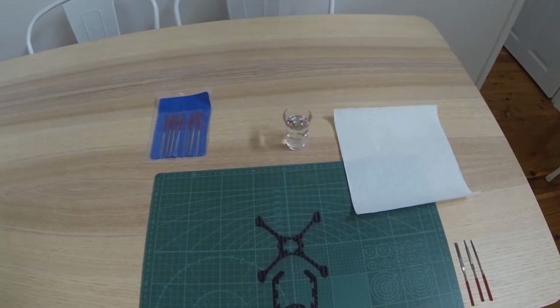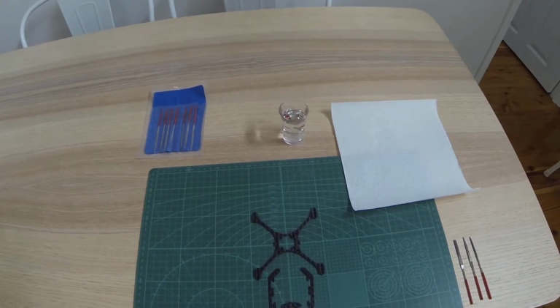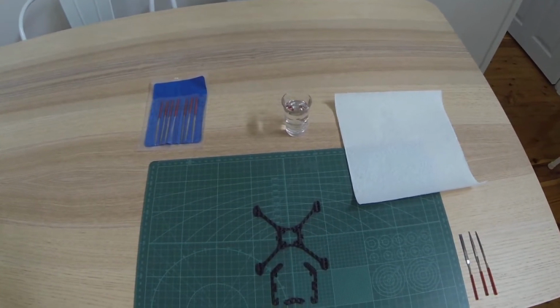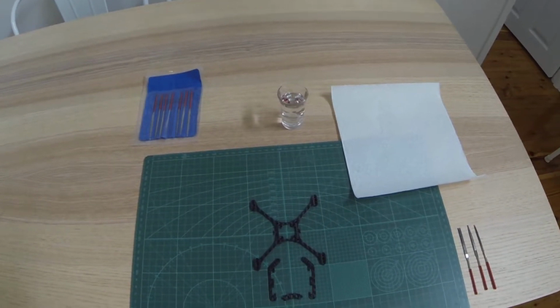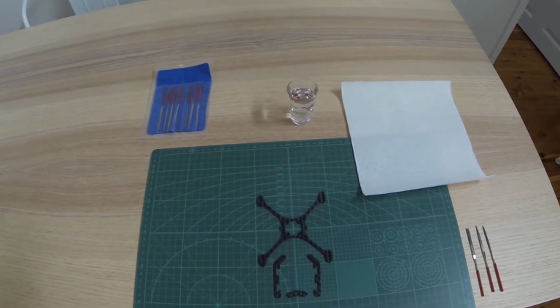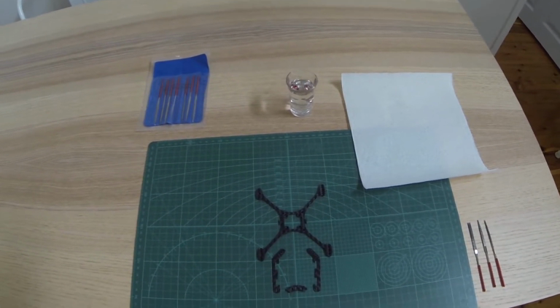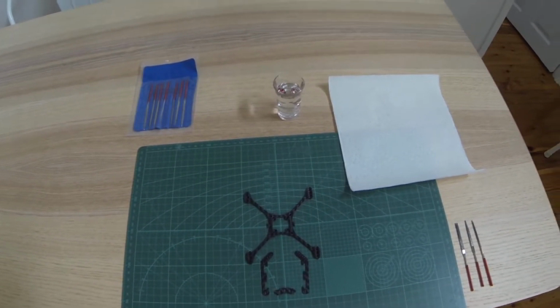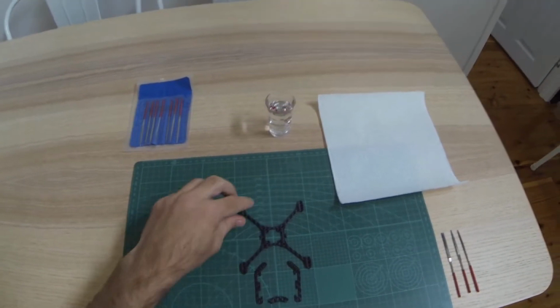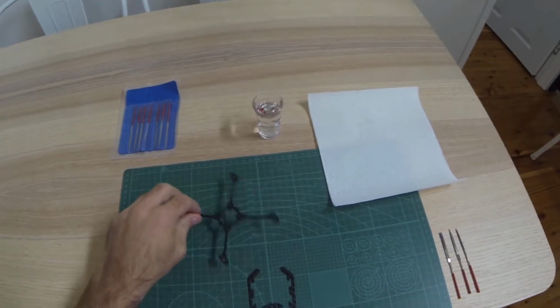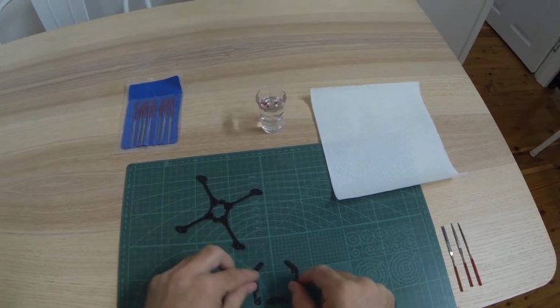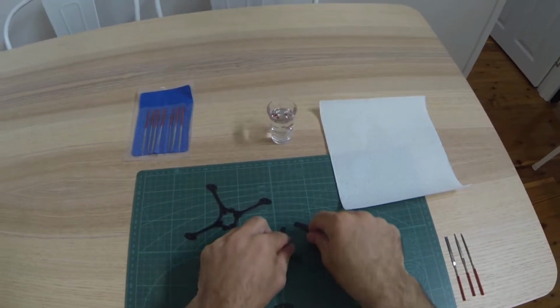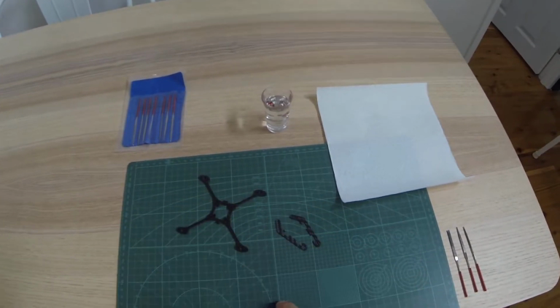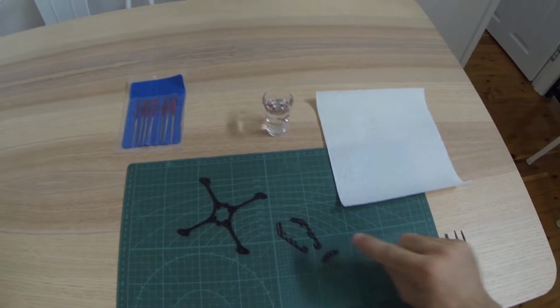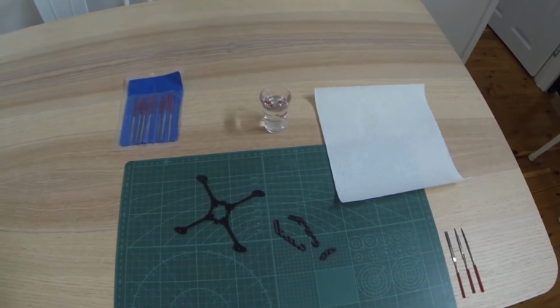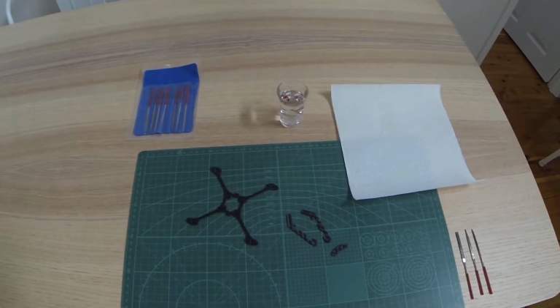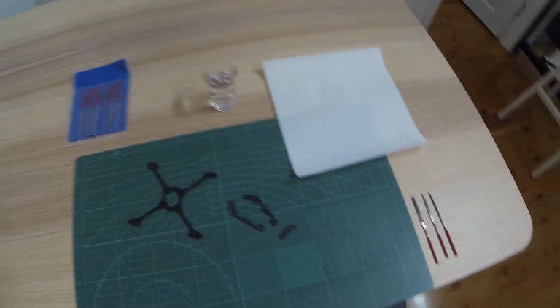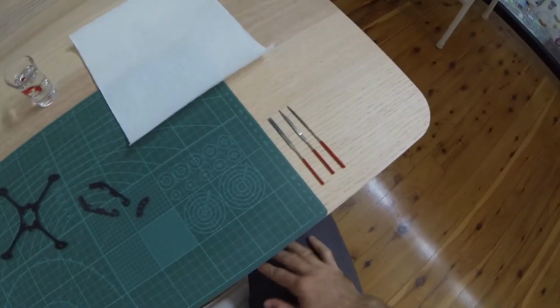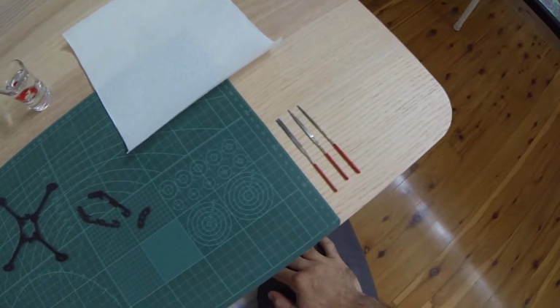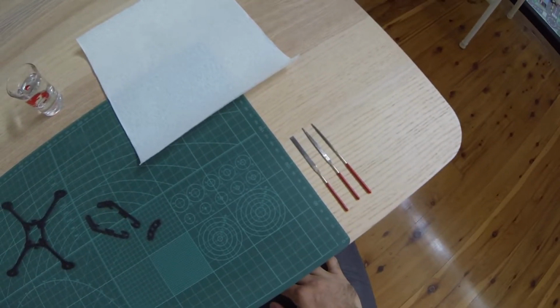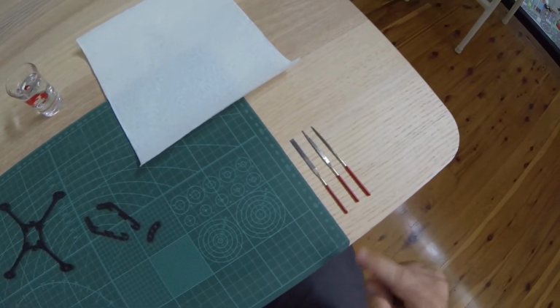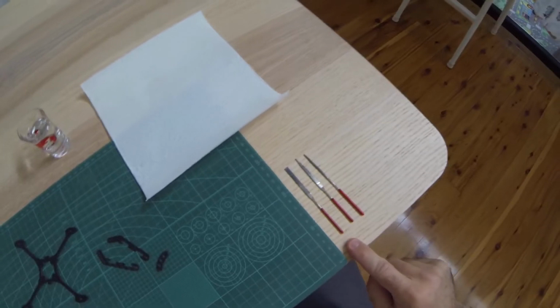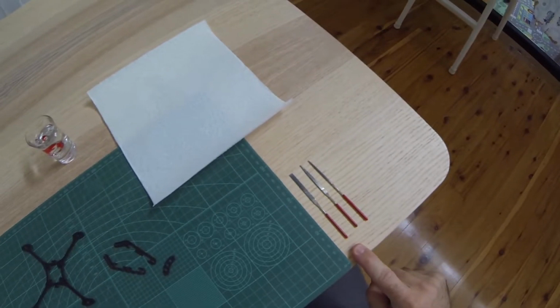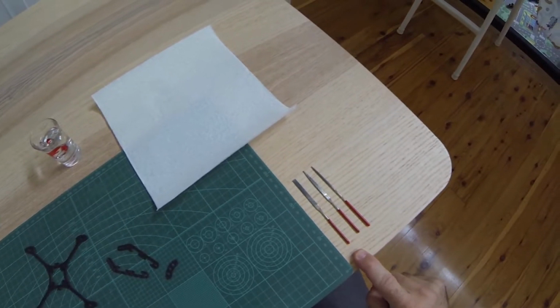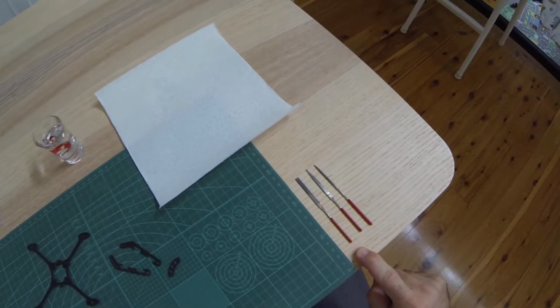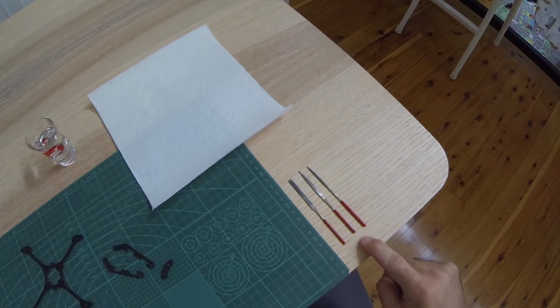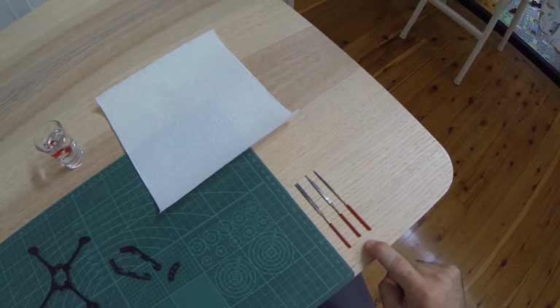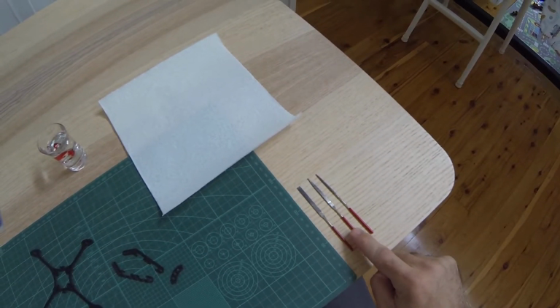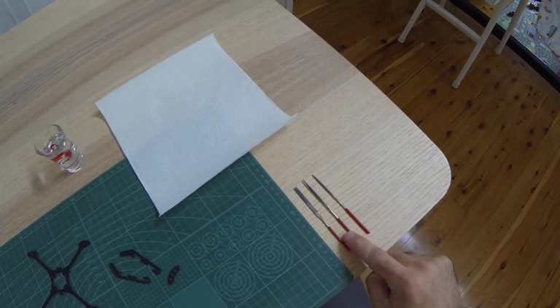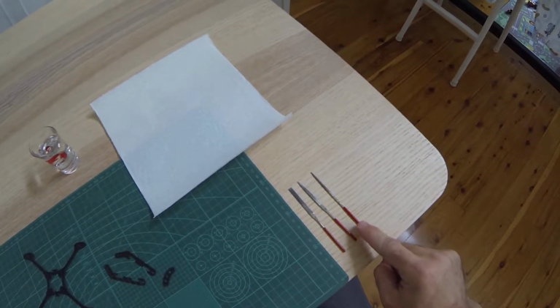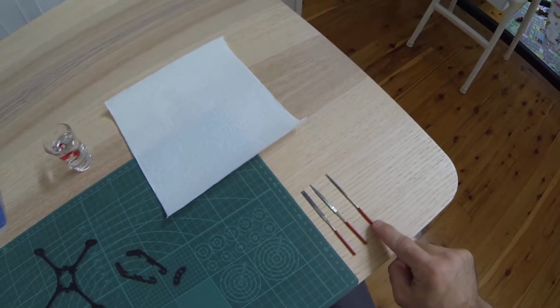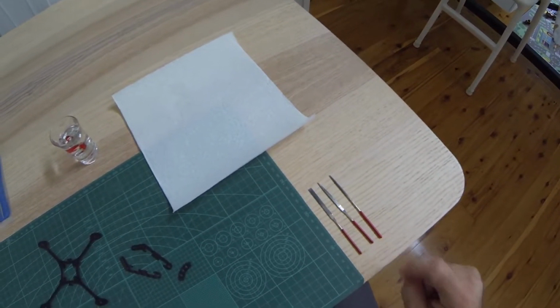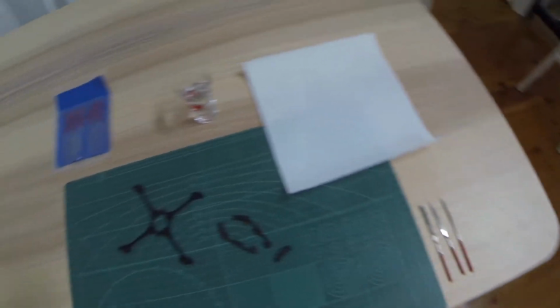Alright, so we've got our kit laid out in front of us: frame, sled arms, and the spacer clip. We've got three diamond files — a flat rectangle, a tapered flat, and a tapered round.